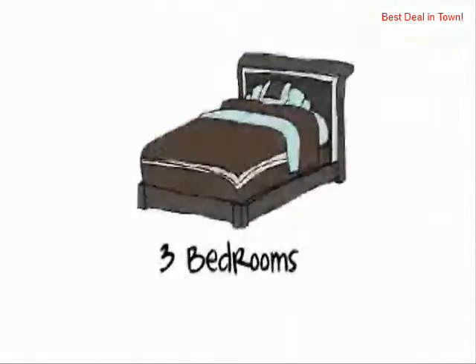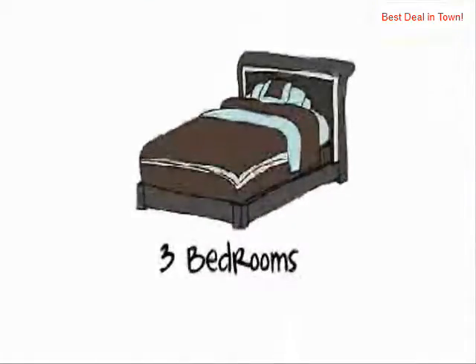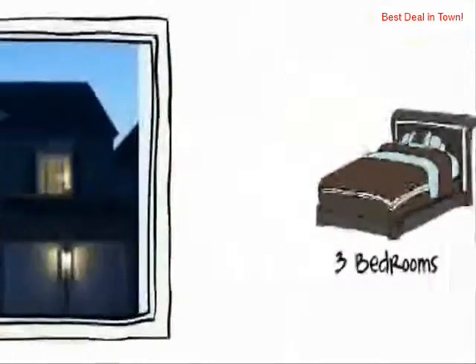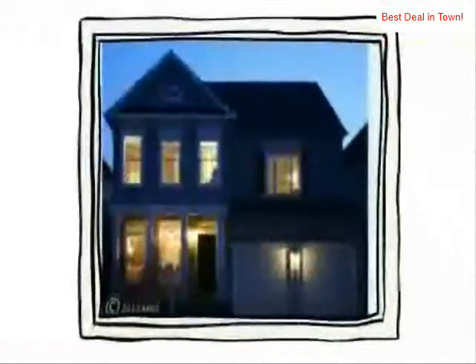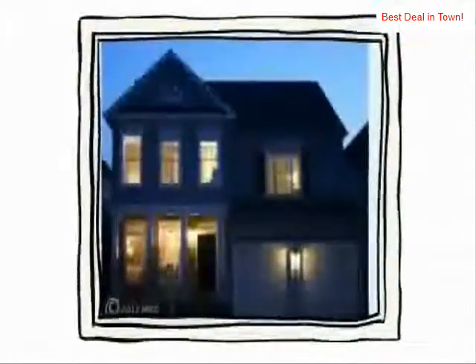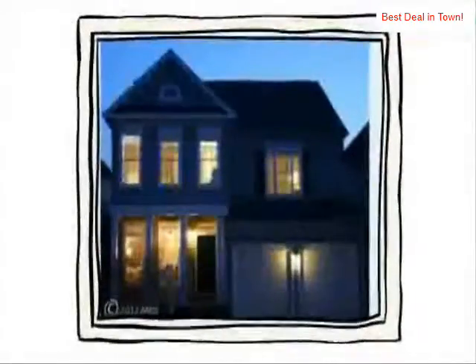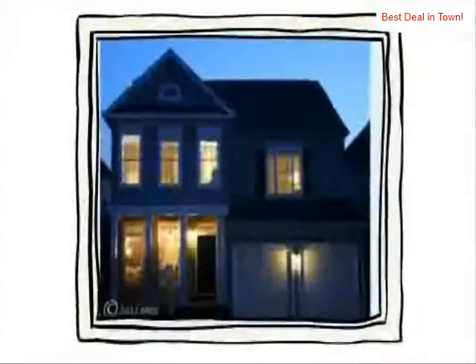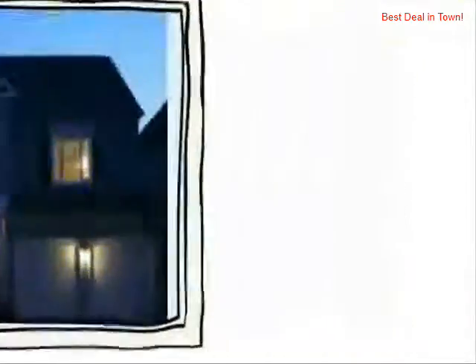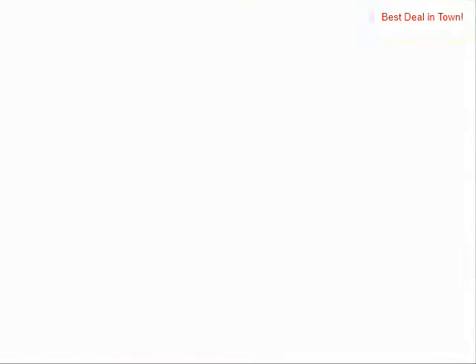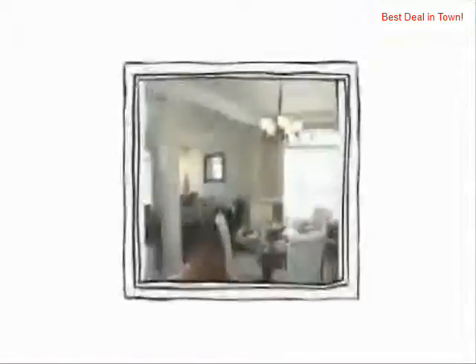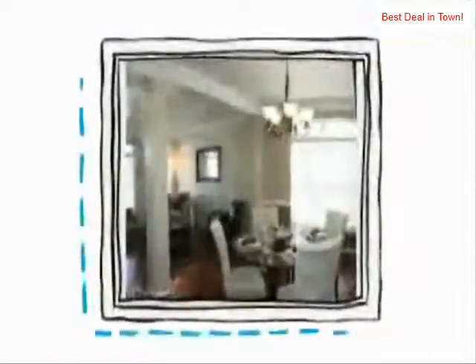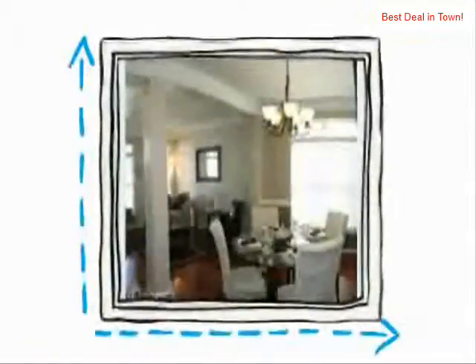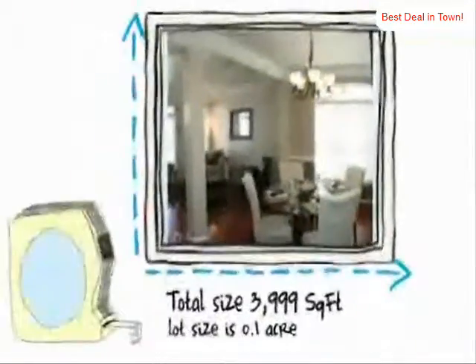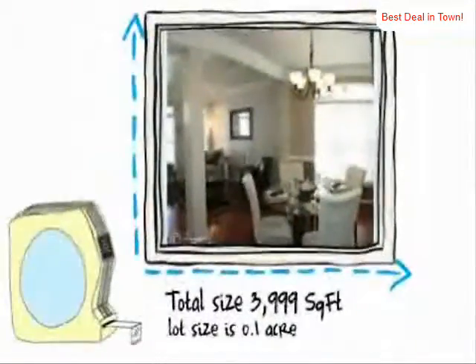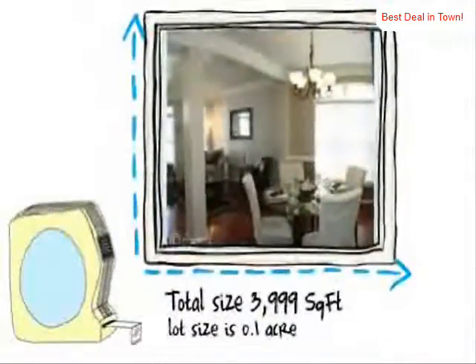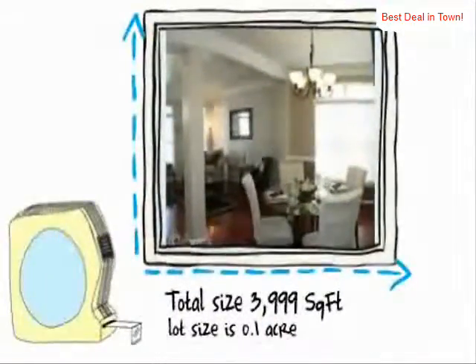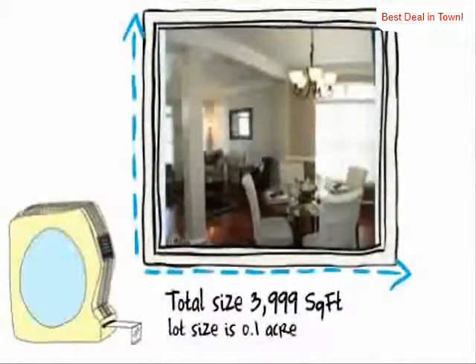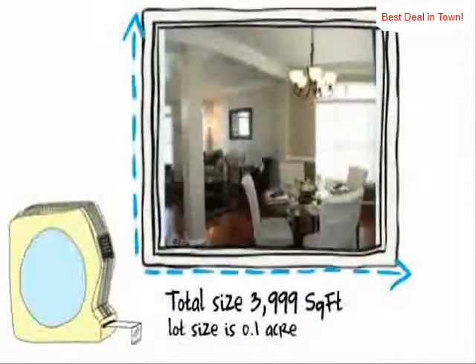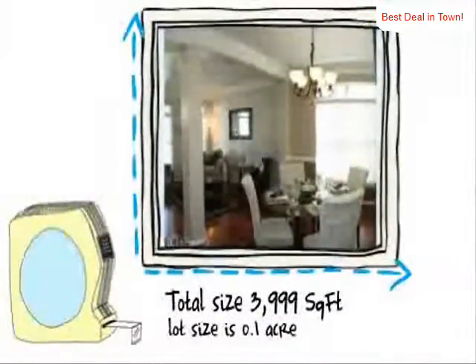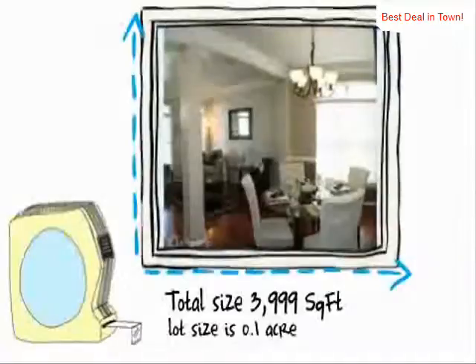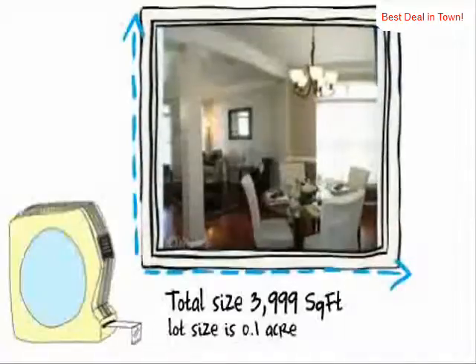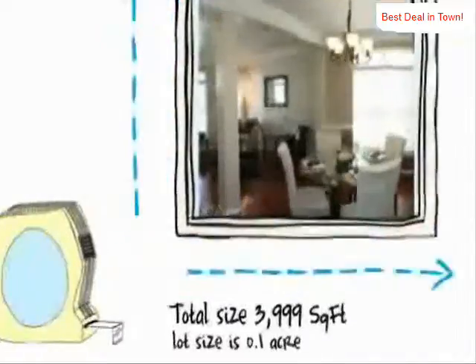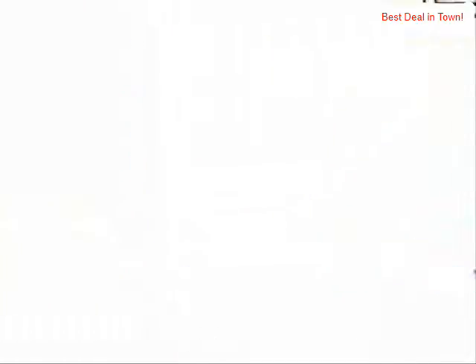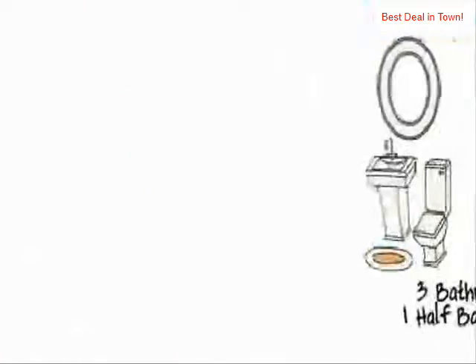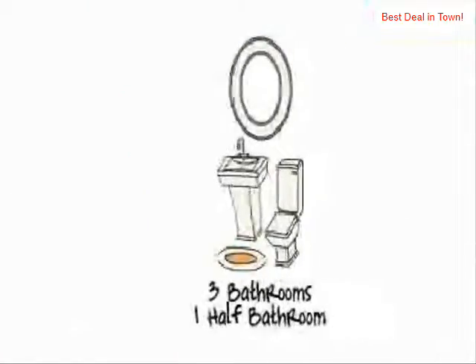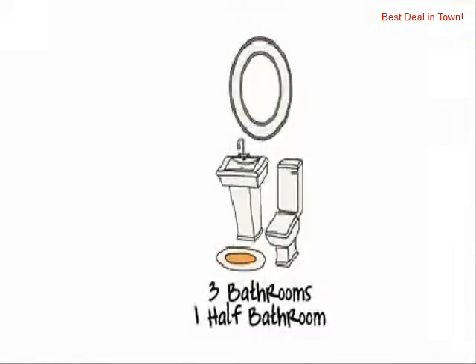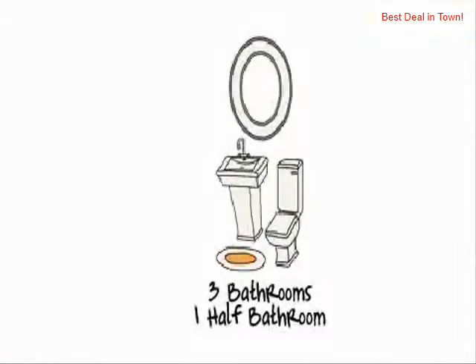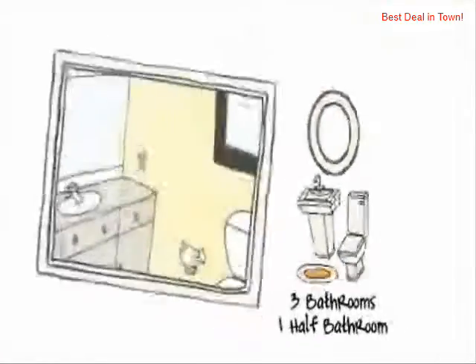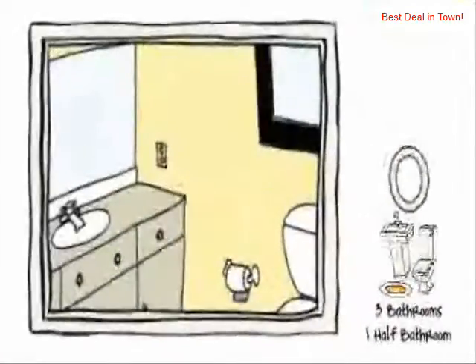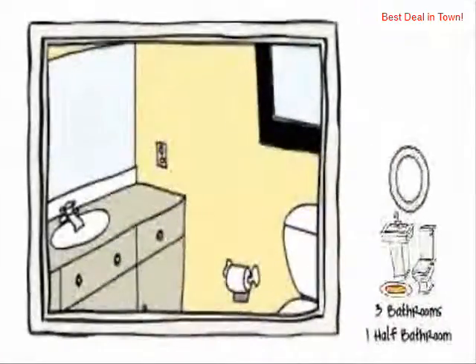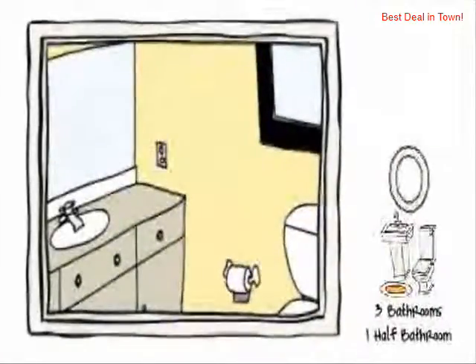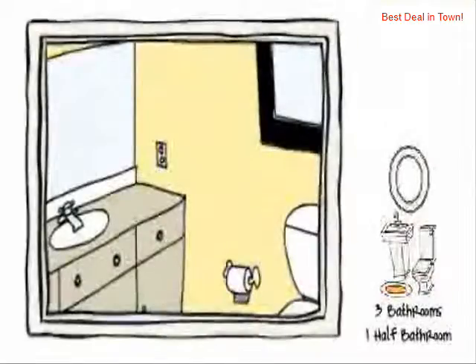The residence has three bedrooms. It measures just under 4,000 square feet with great space and fresh air for you to enjoy. Plus, it has three bathrooms and one half bathroom.